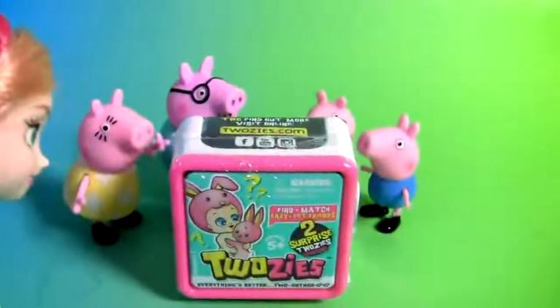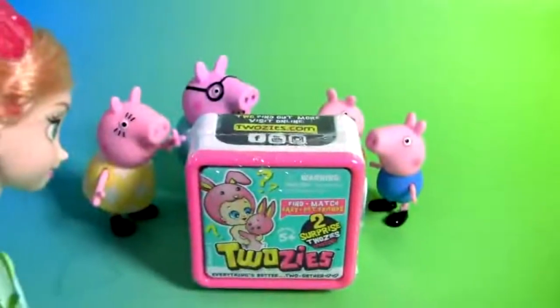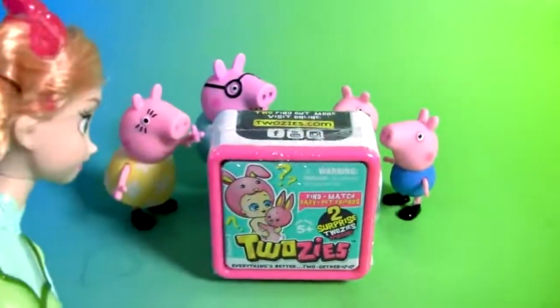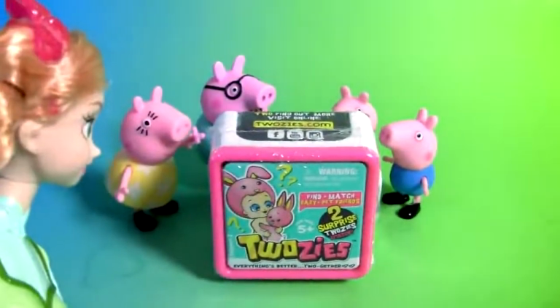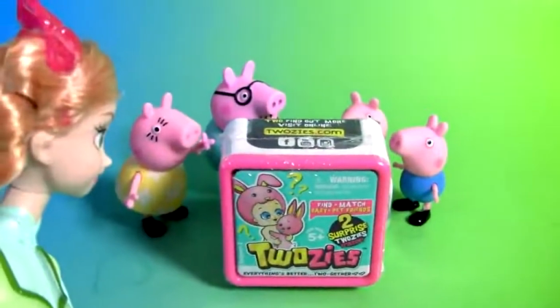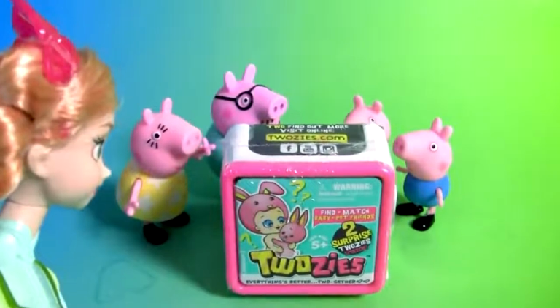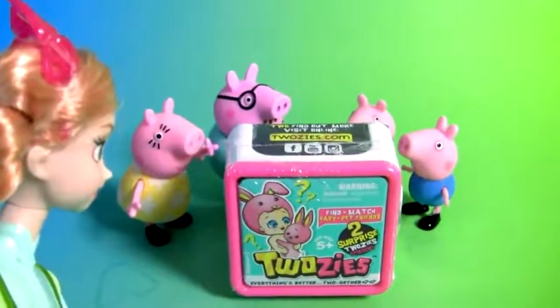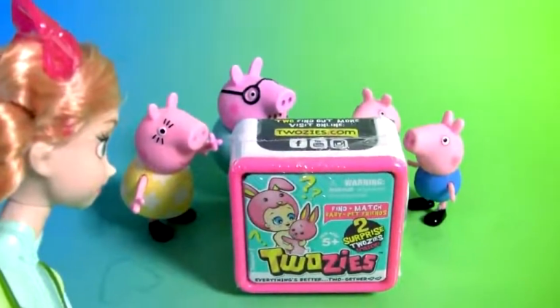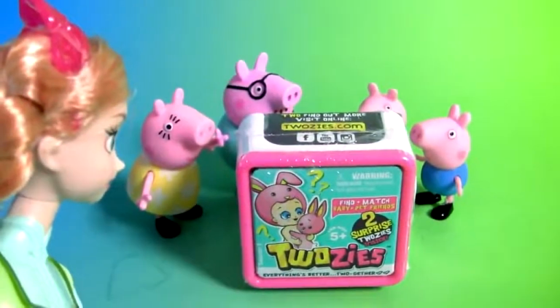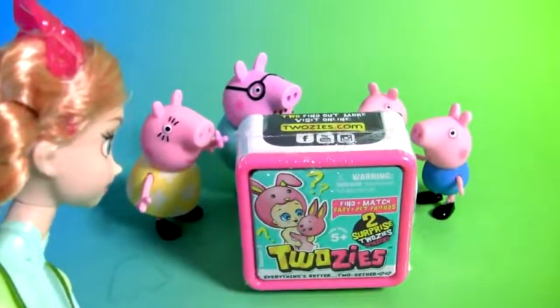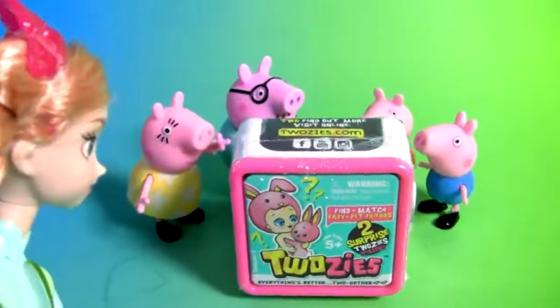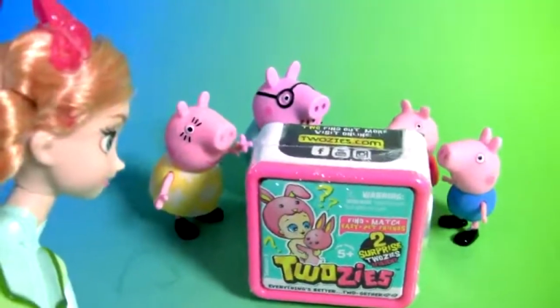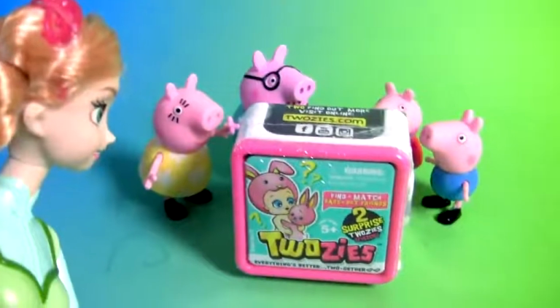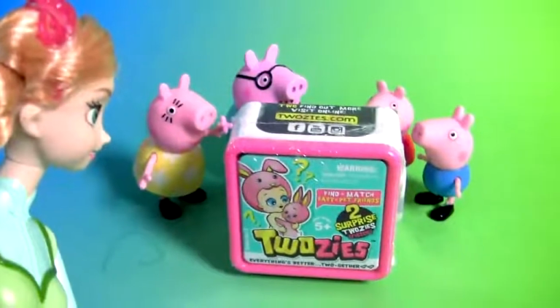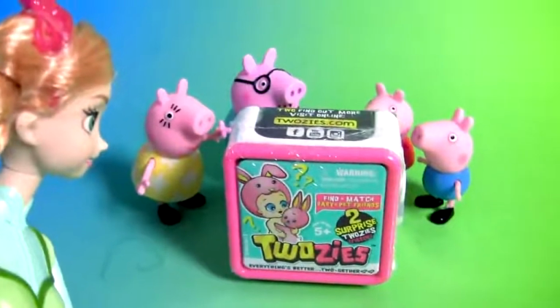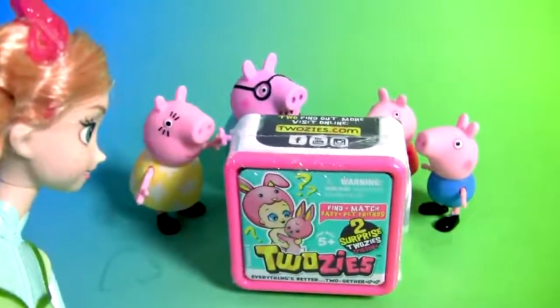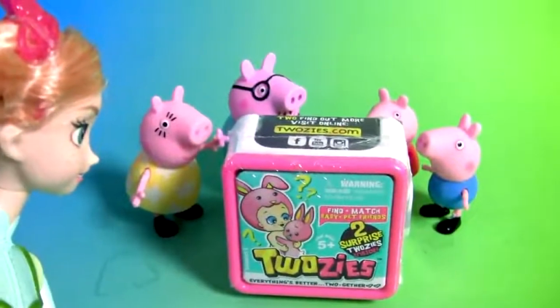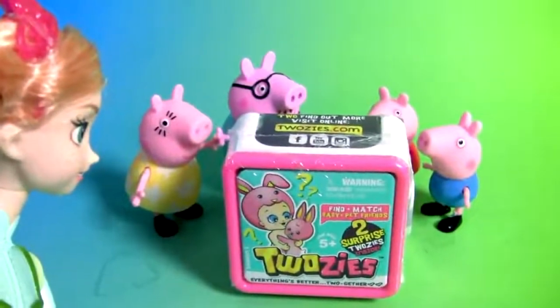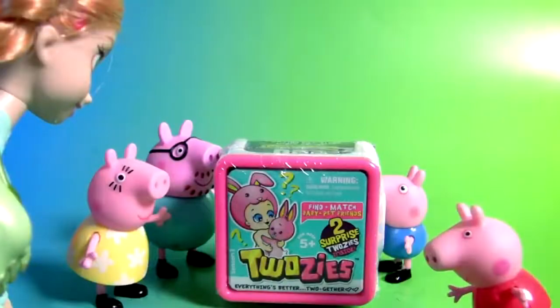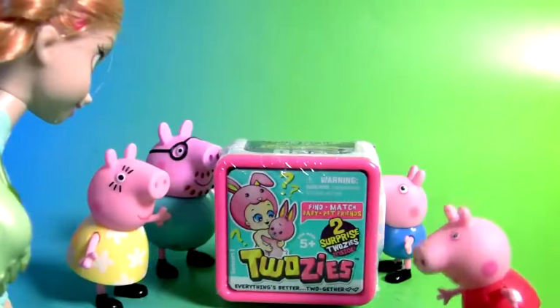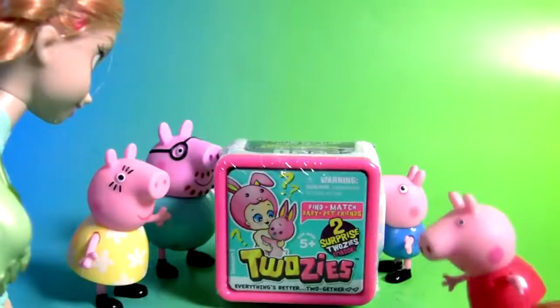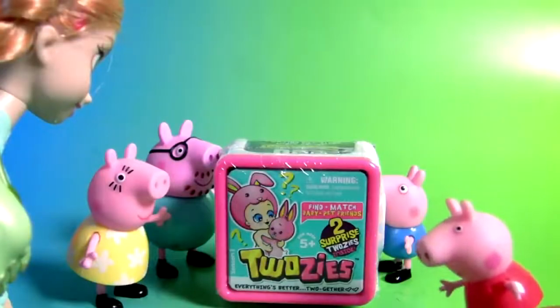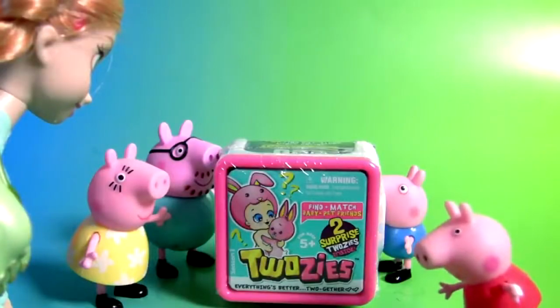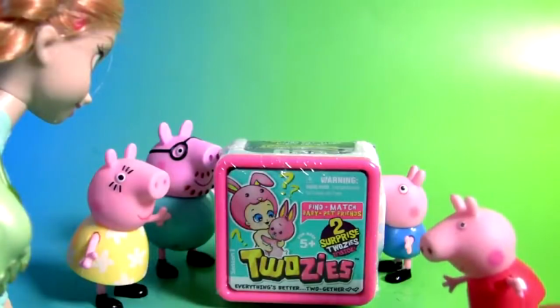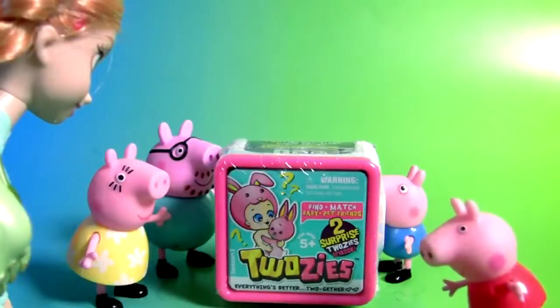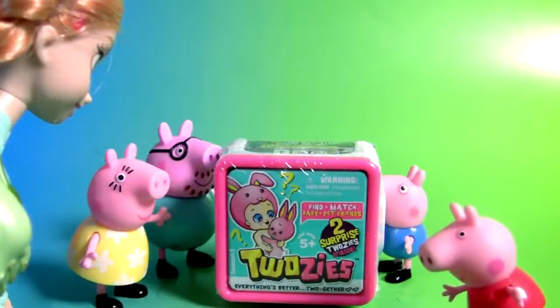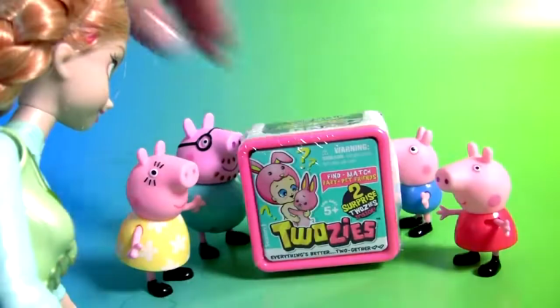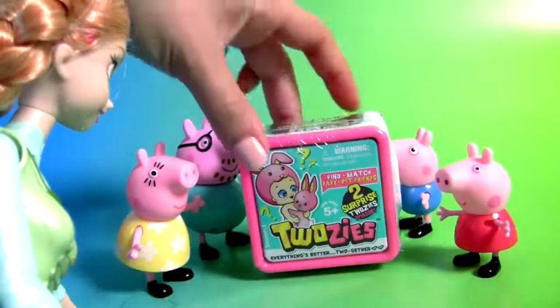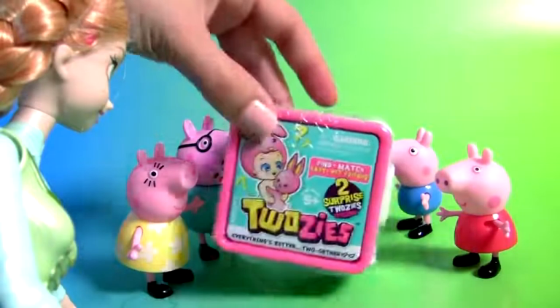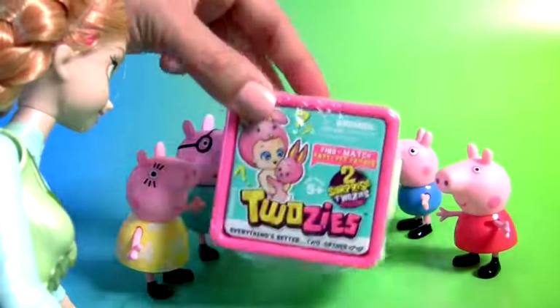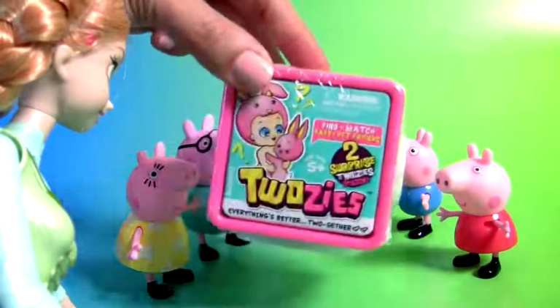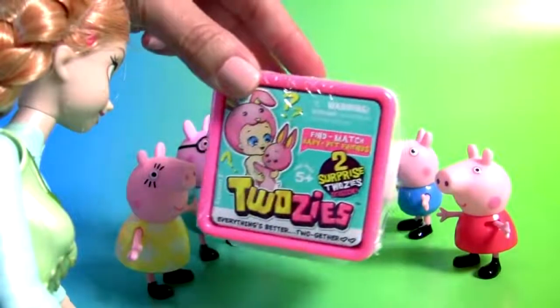Hello, Peppa Pig. Hello, everybody. Hey, it's Princess Anna. Let's open the surprise for Princess Anna. Choose this surprise.